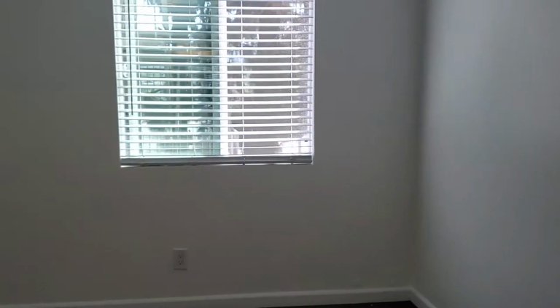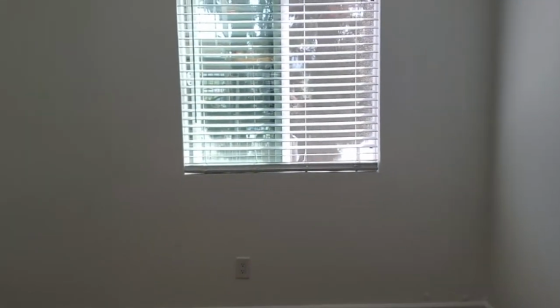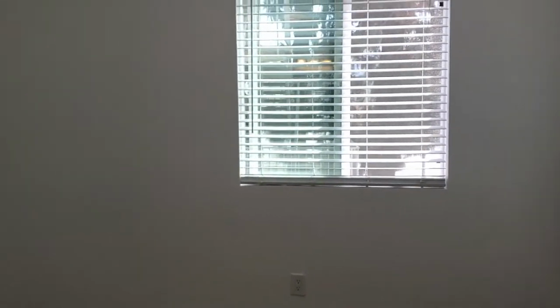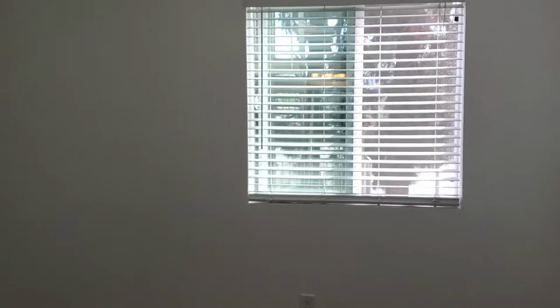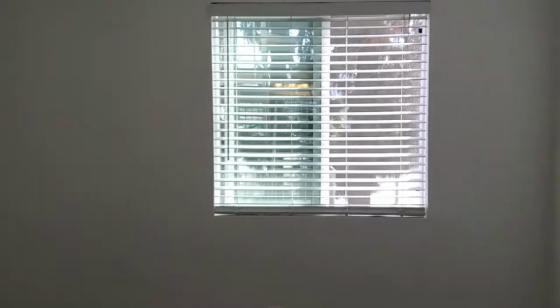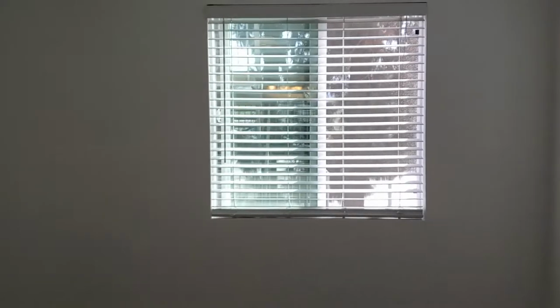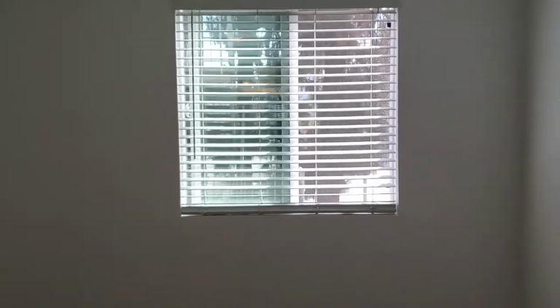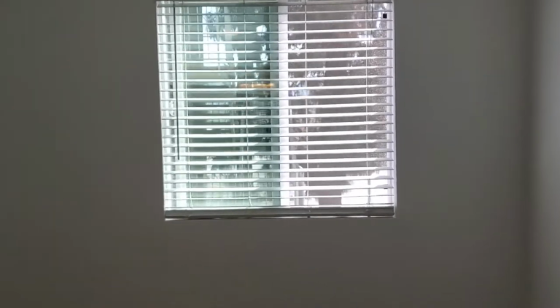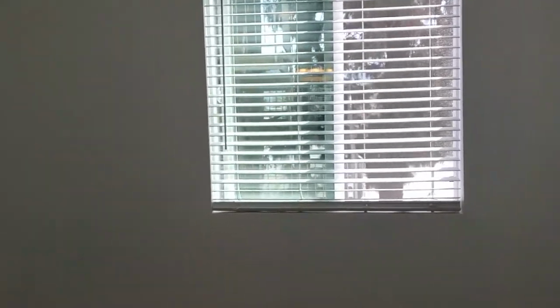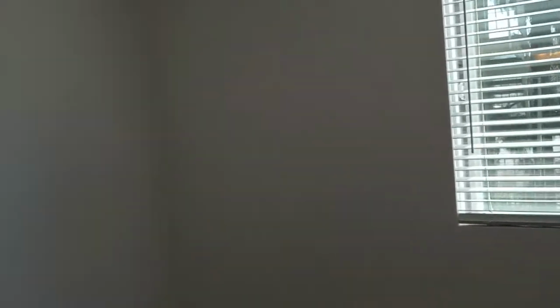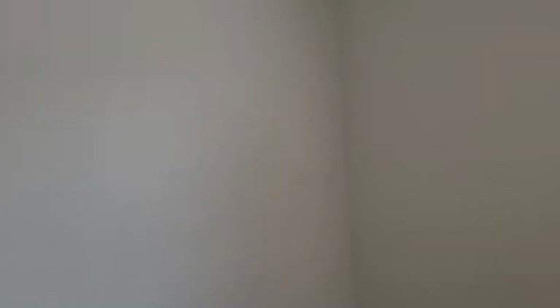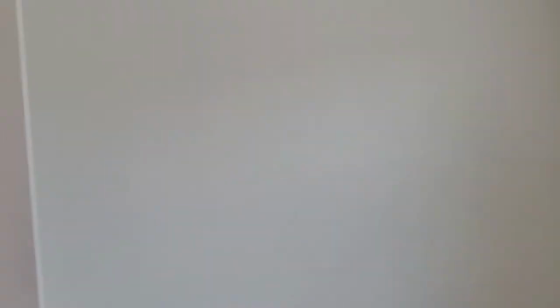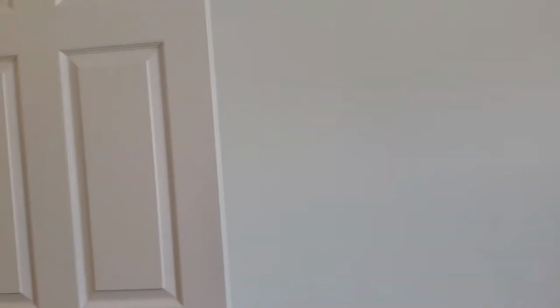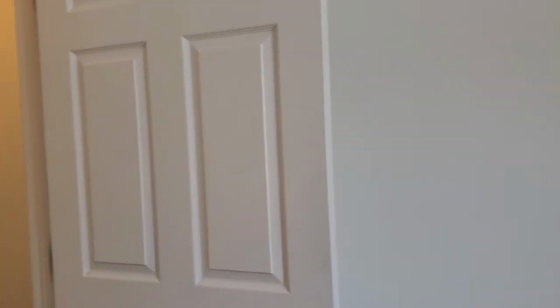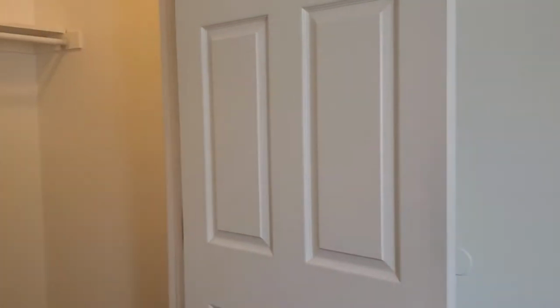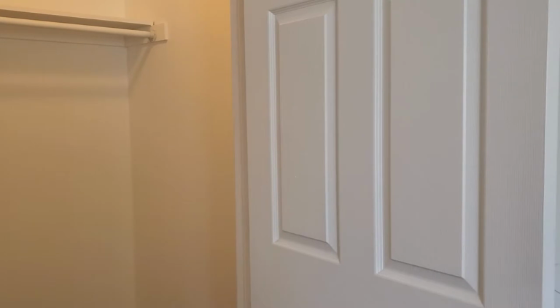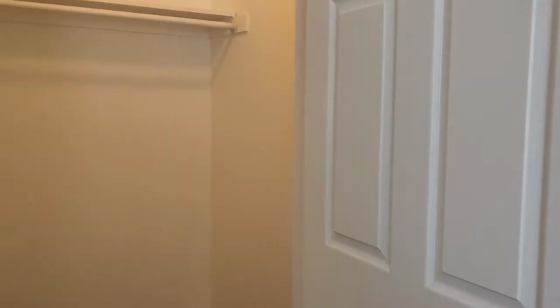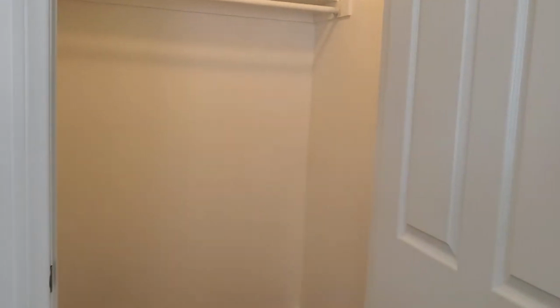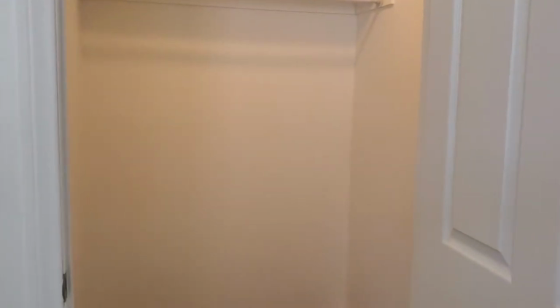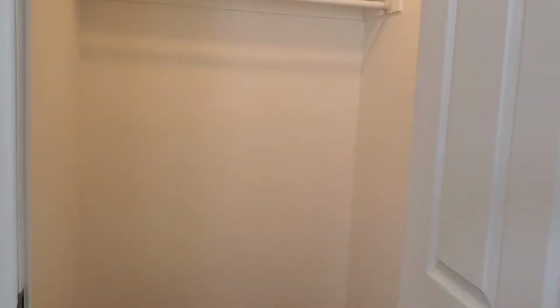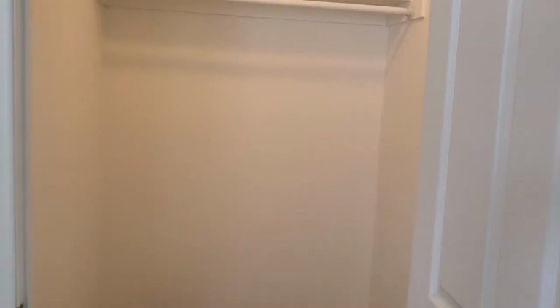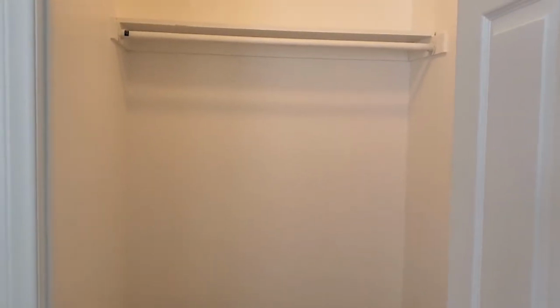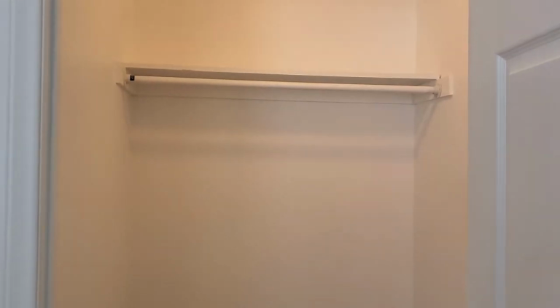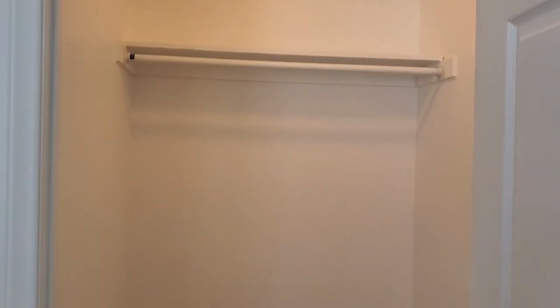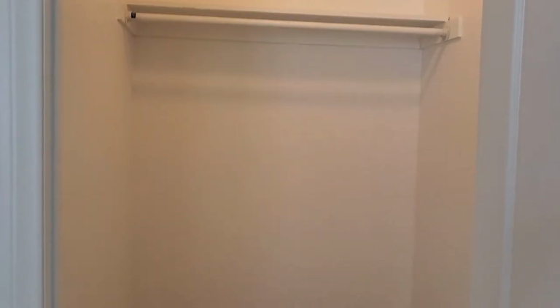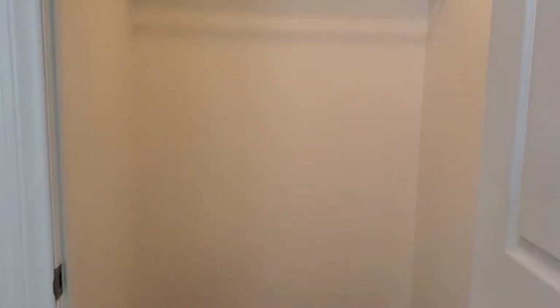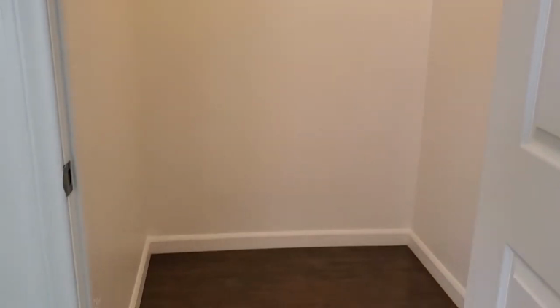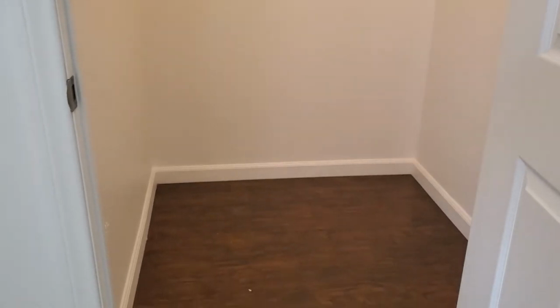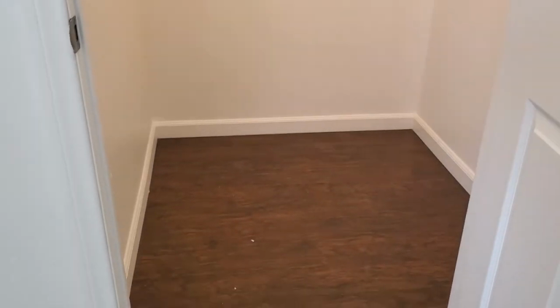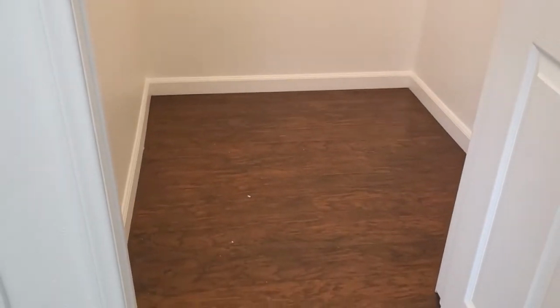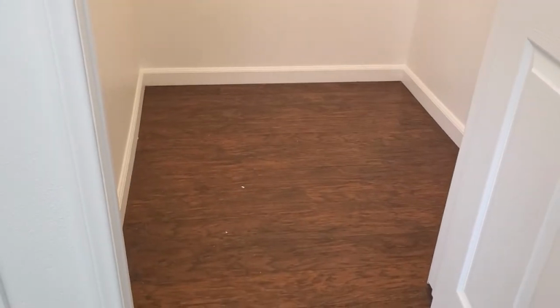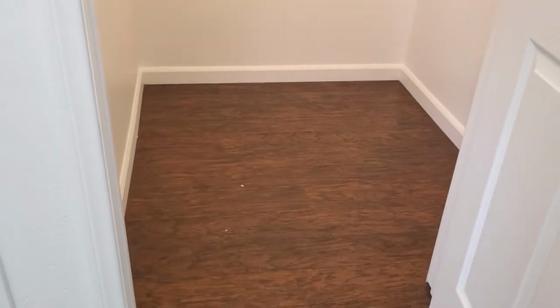Here's the second bedroom. More of a walk-in closet on this one — ample space, it's a big closet.